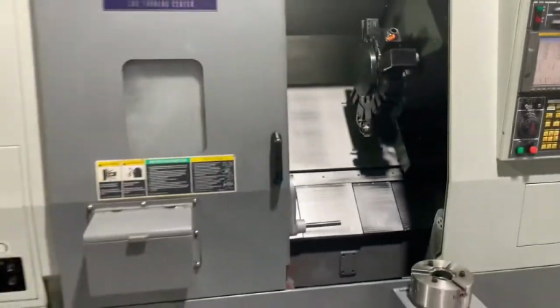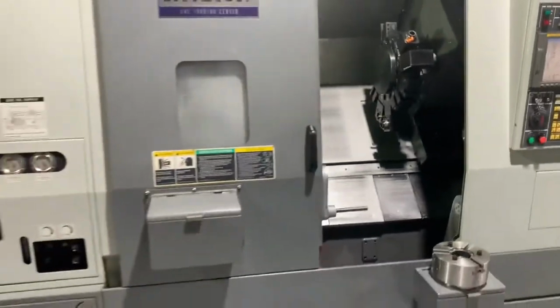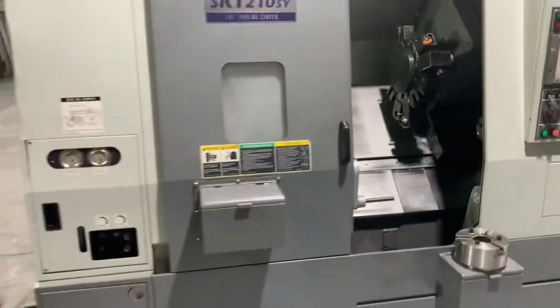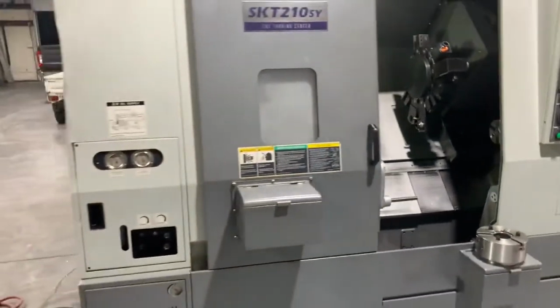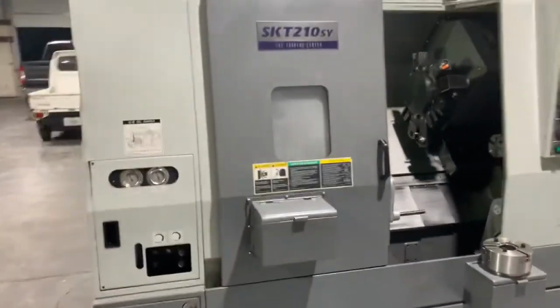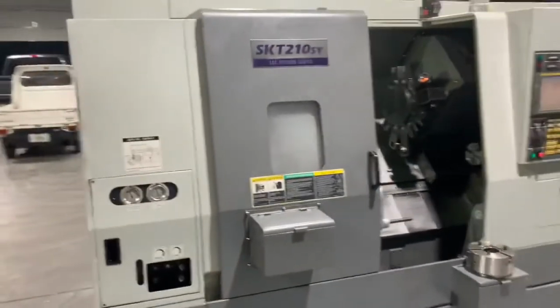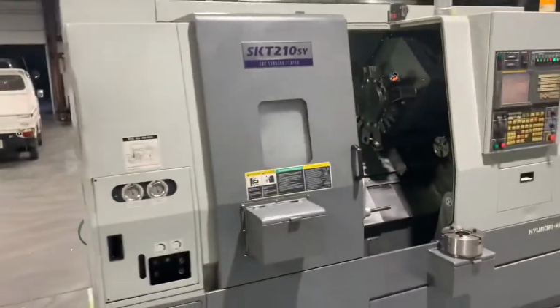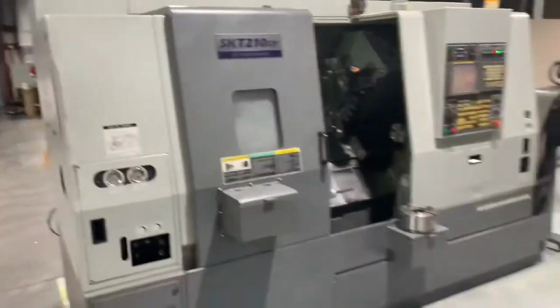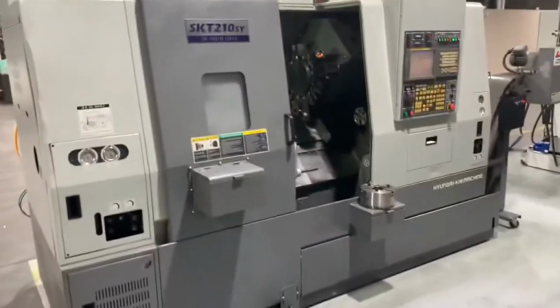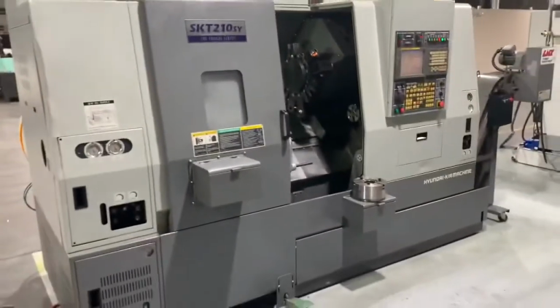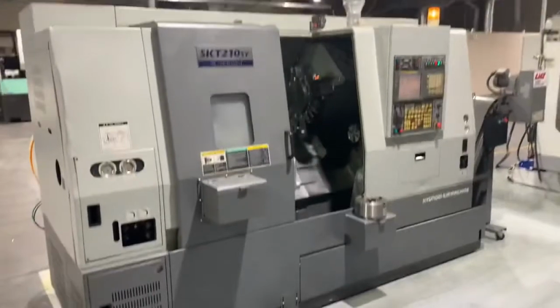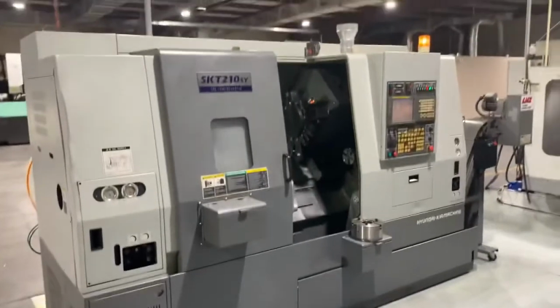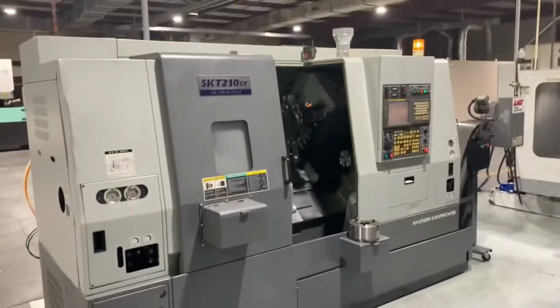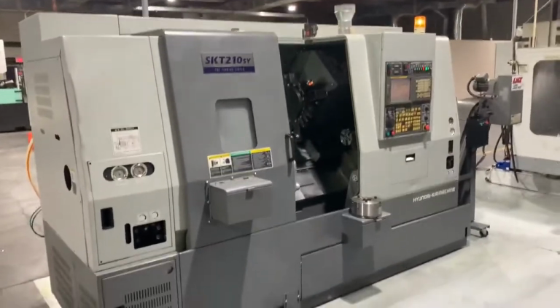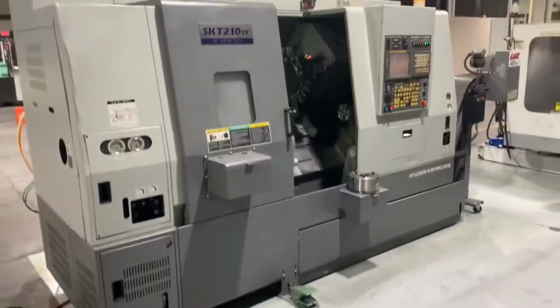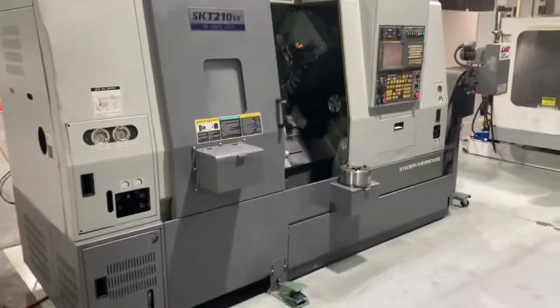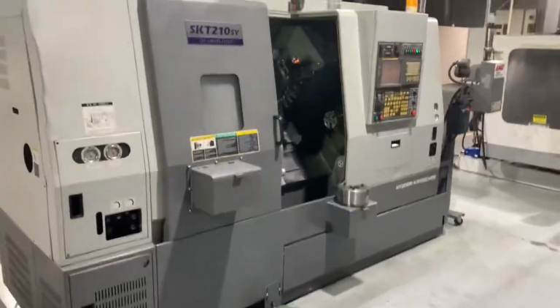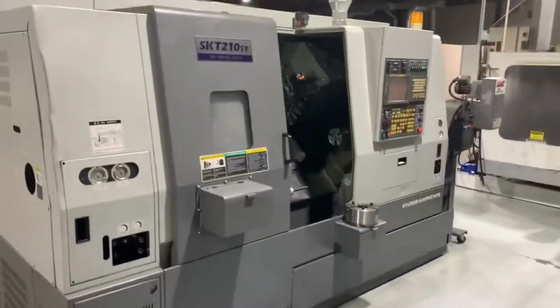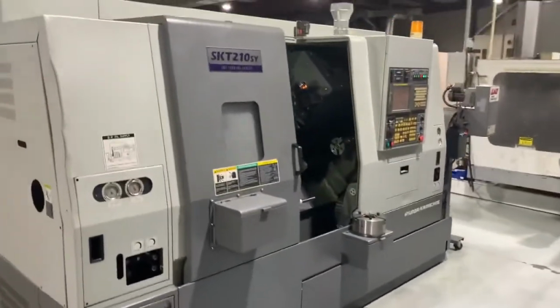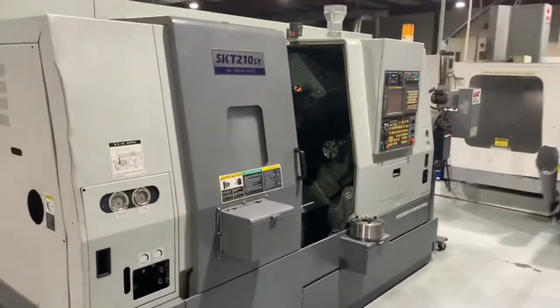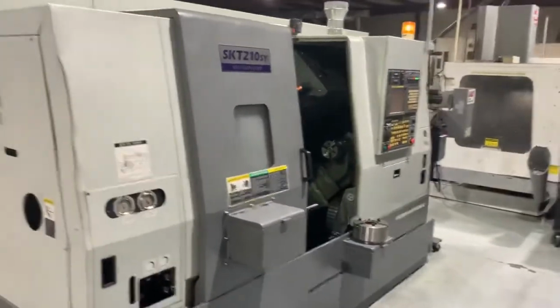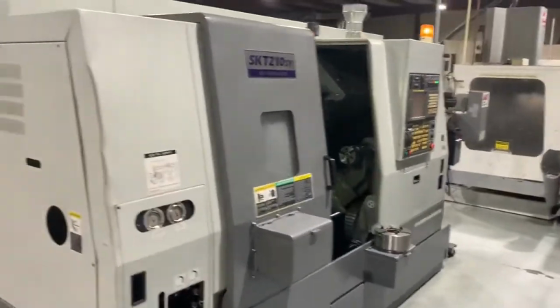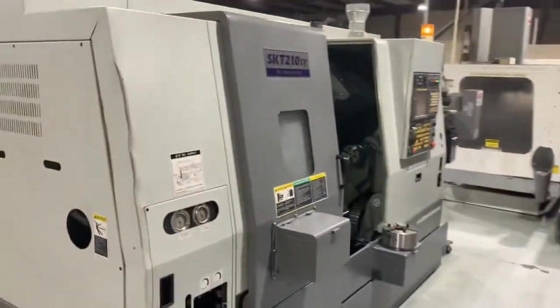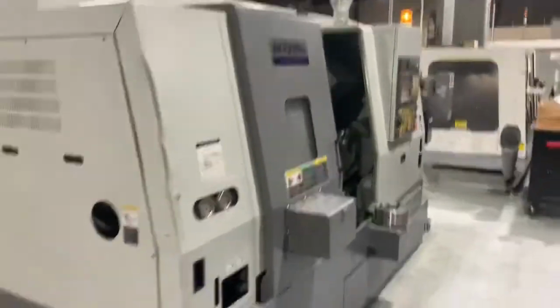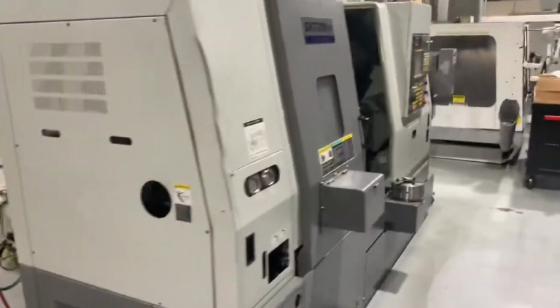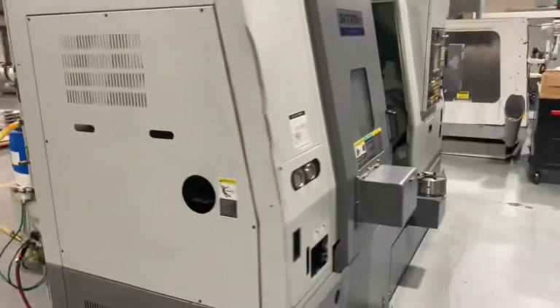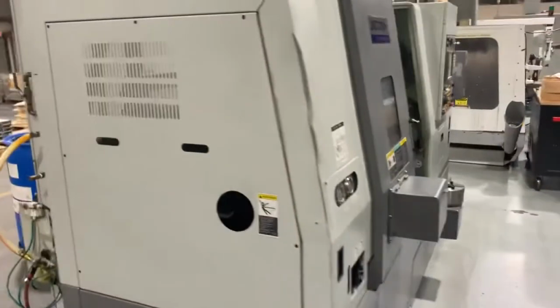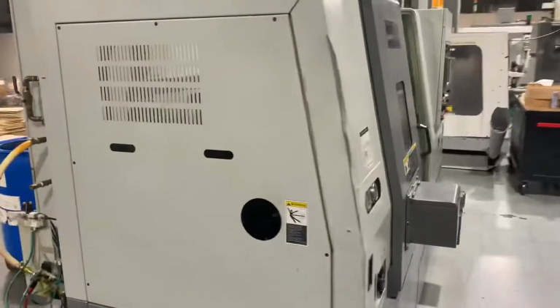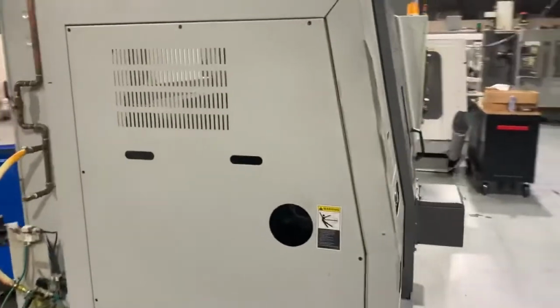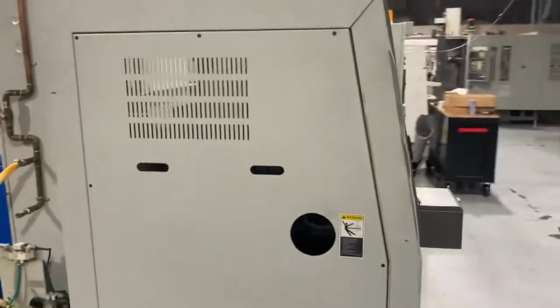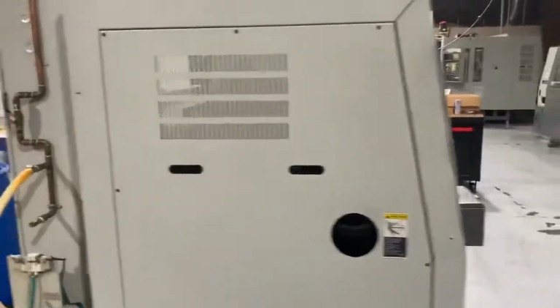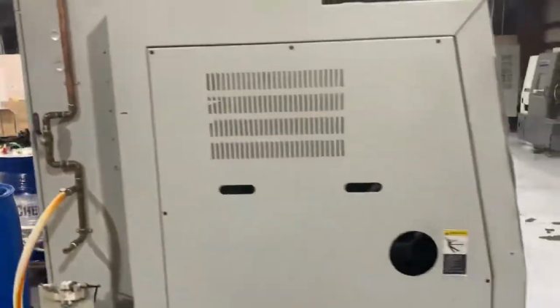Looks good. Let me give you a little walk-around of the machine. It's nice and clean — didn't use it very often. It looked pretty just sitting in here, so, you know, this is what it is.